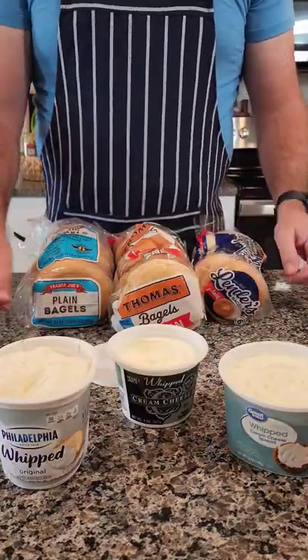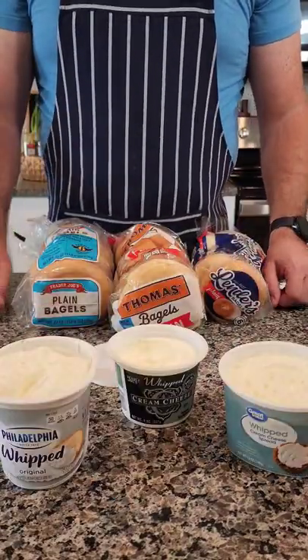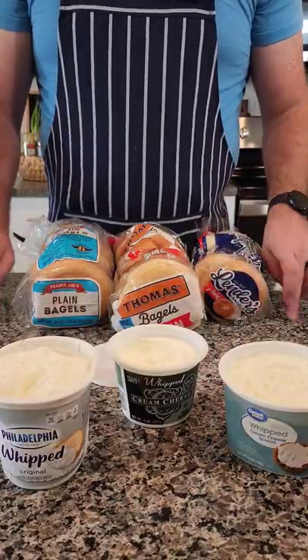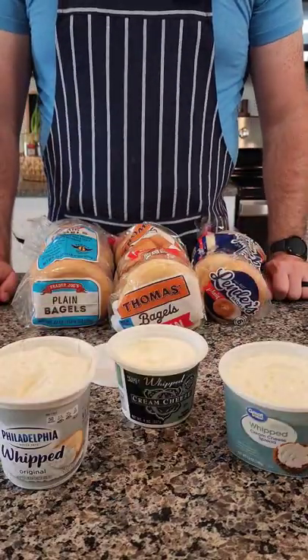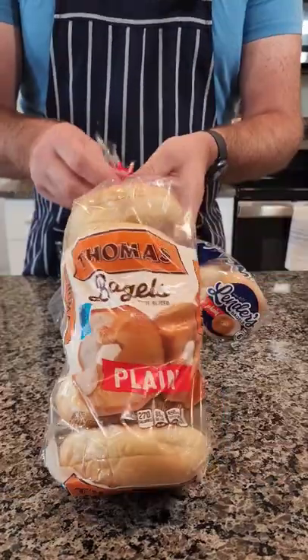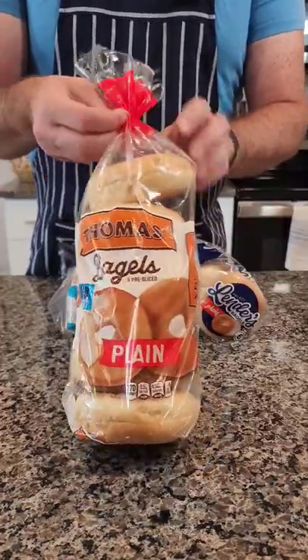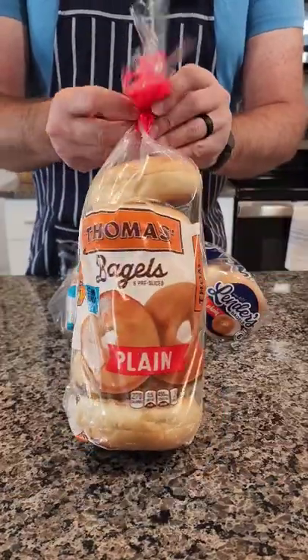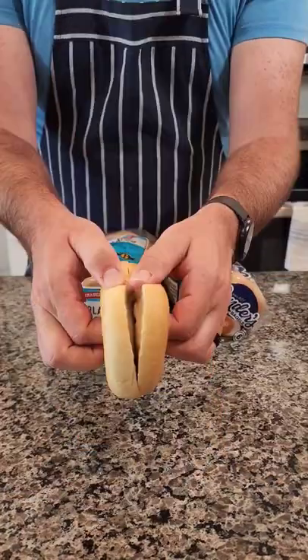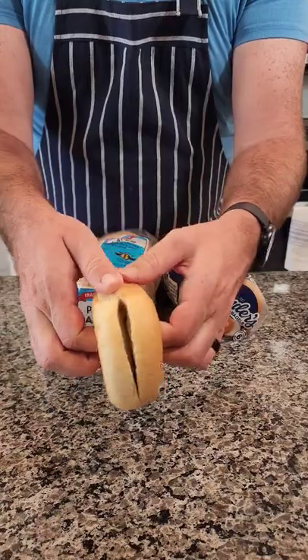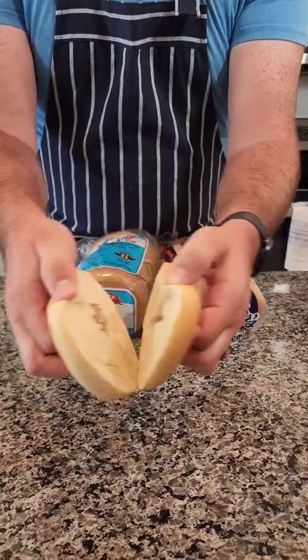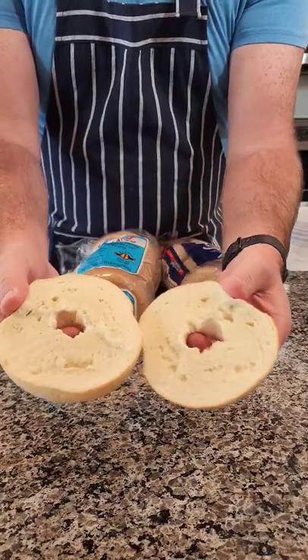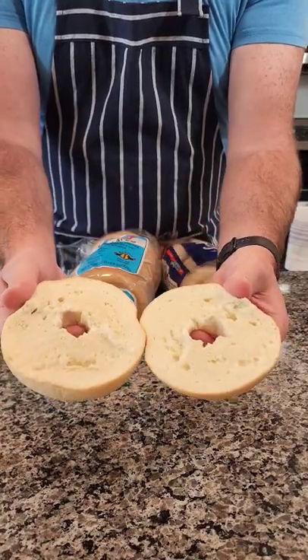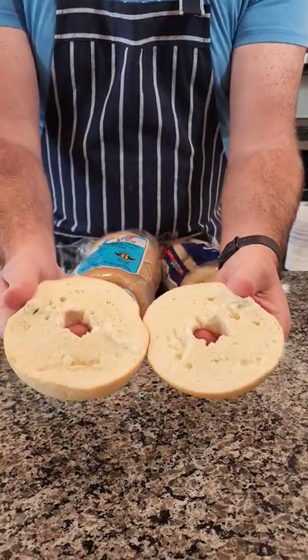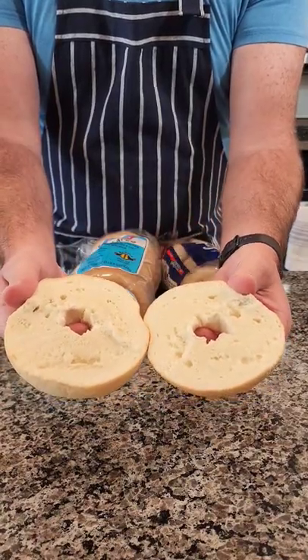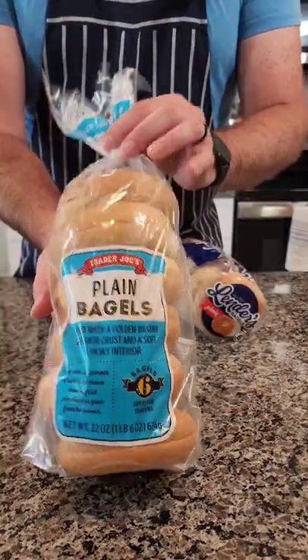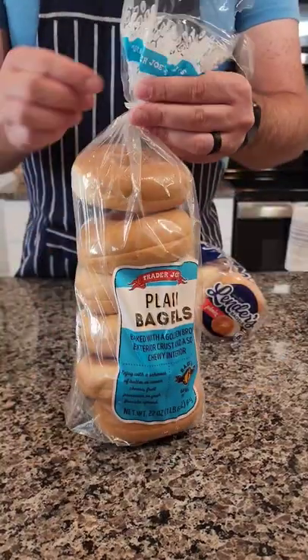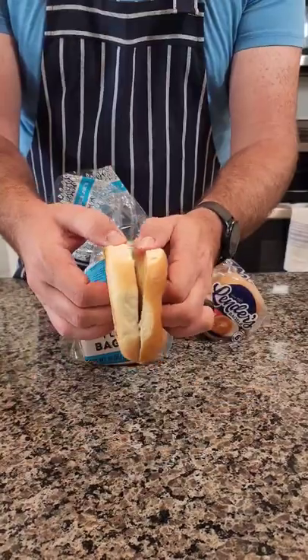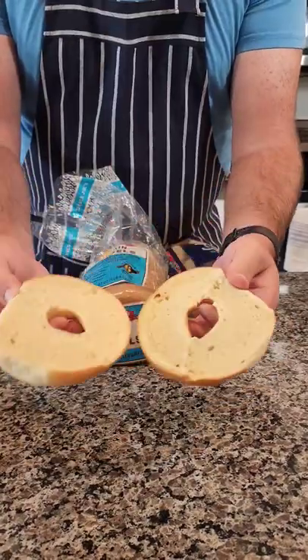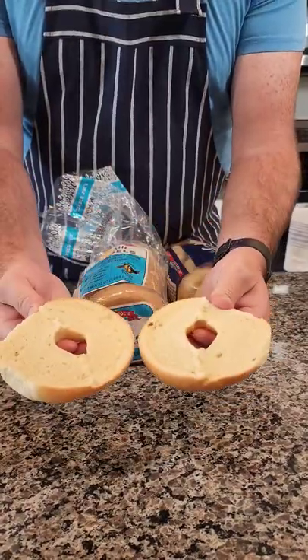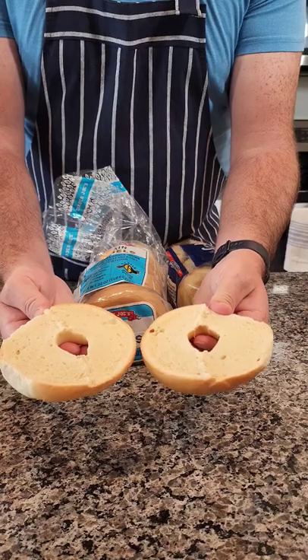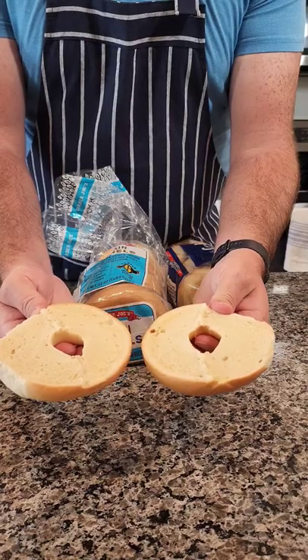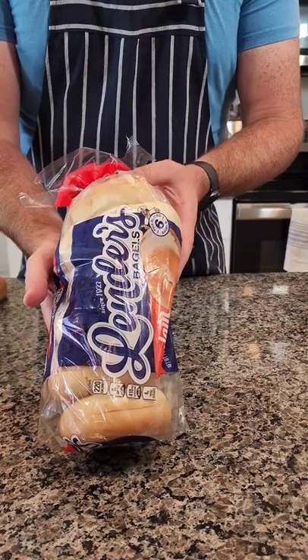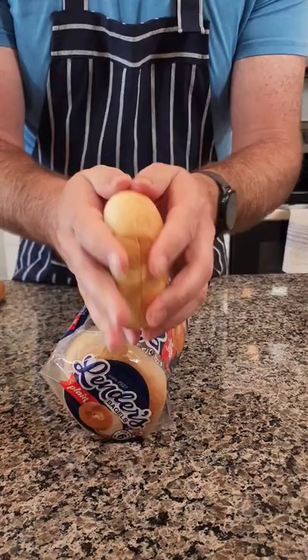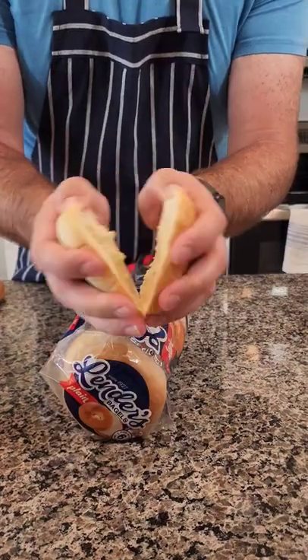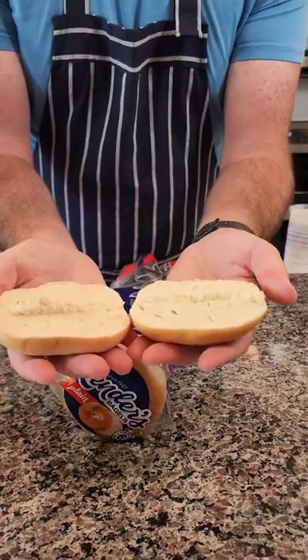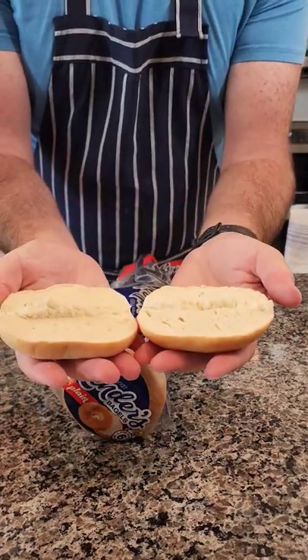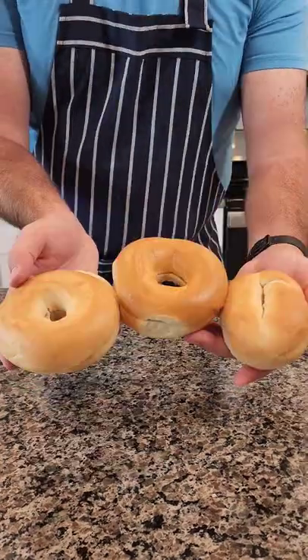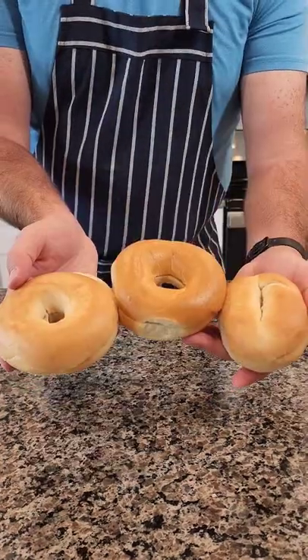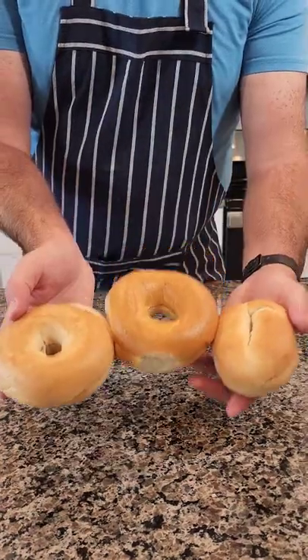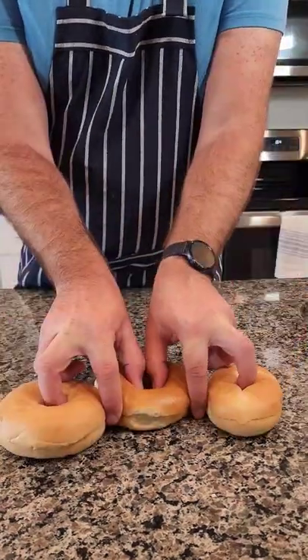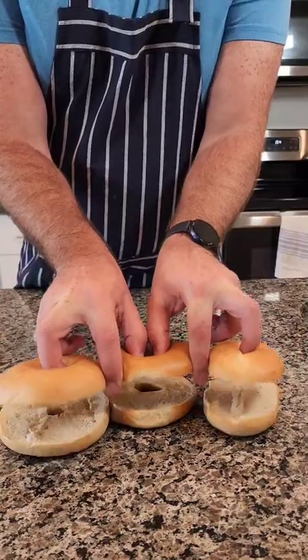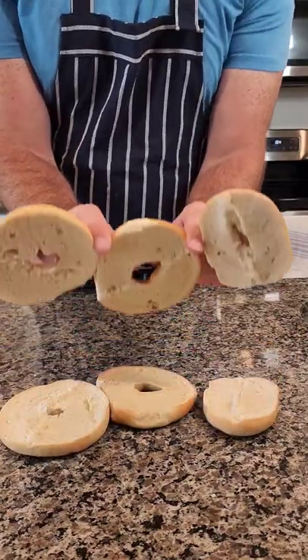Next is the bagels. We opened up the Thomas ones first and it looks like your standard run-of-the-mill bagel, nothing fancy here. Trader Joe's looked pretty normal as well — they were slightly thinner than the Thomas ones, but not much of a difference. And last, this refrigerator brand — they were a lot smaller and had no hole, but they were a little bit fluffier.